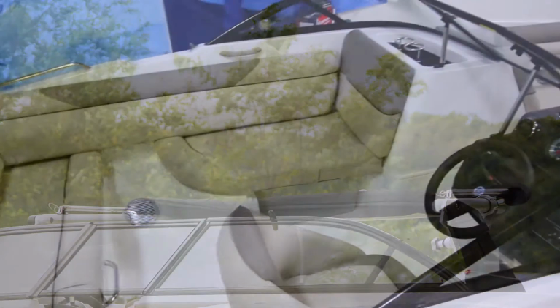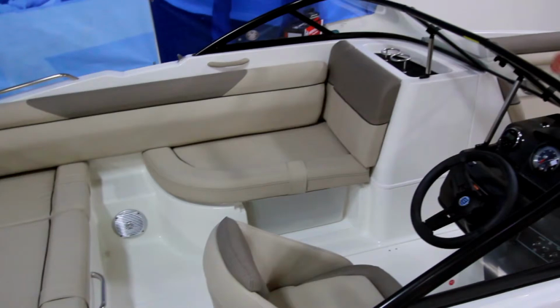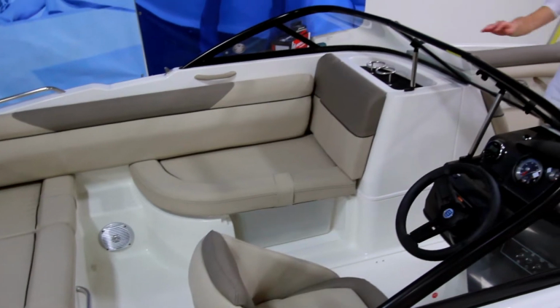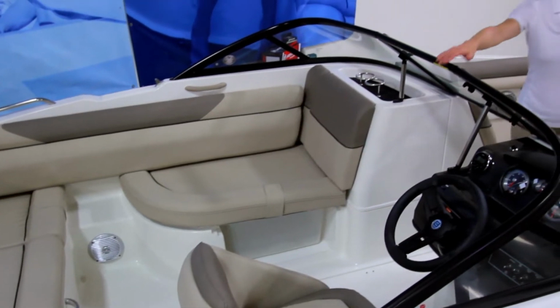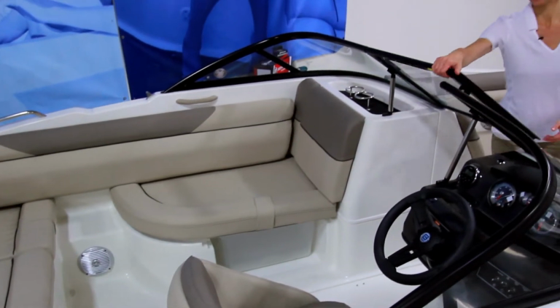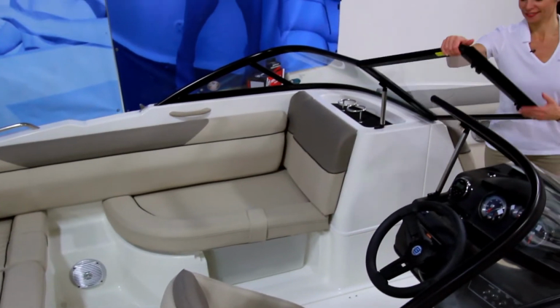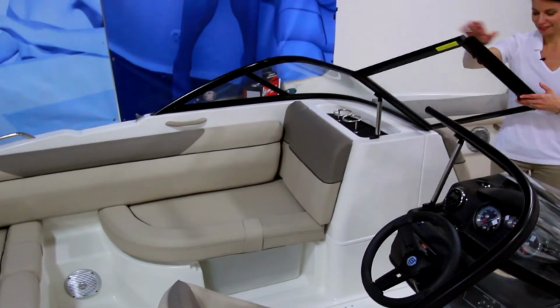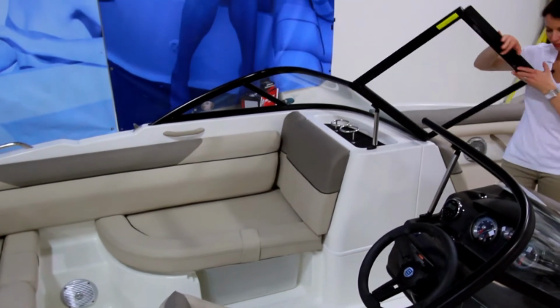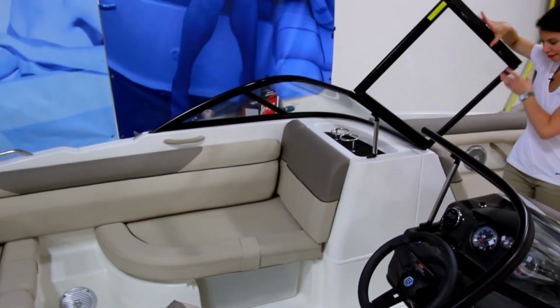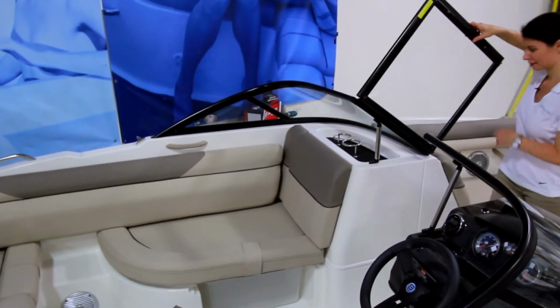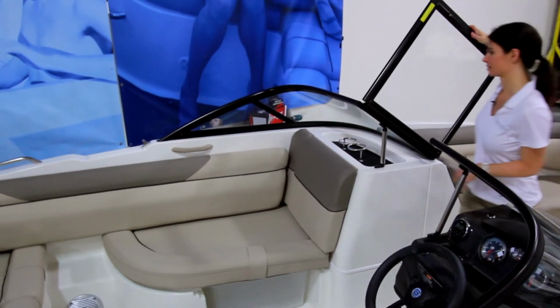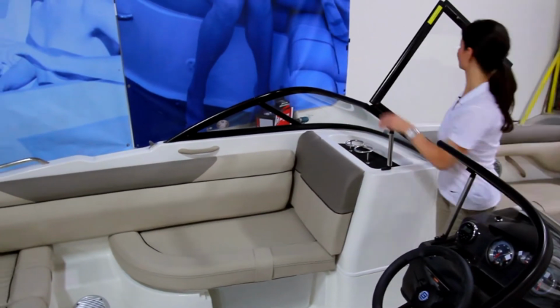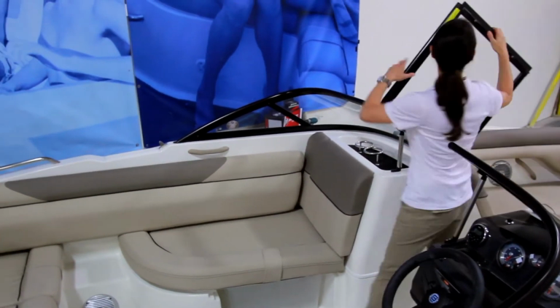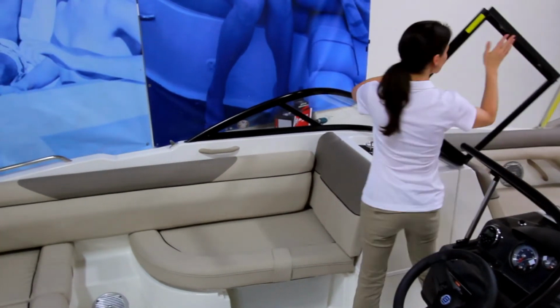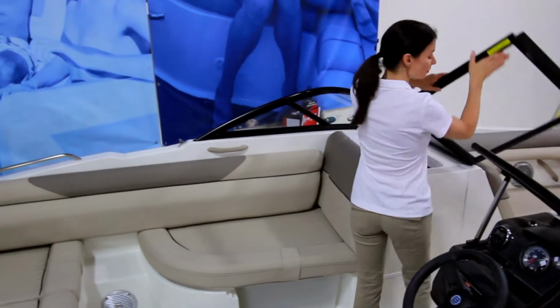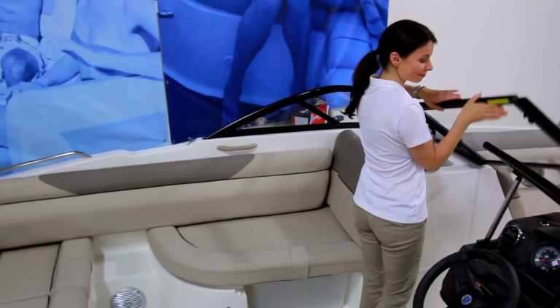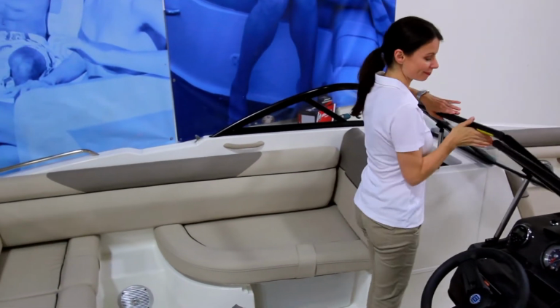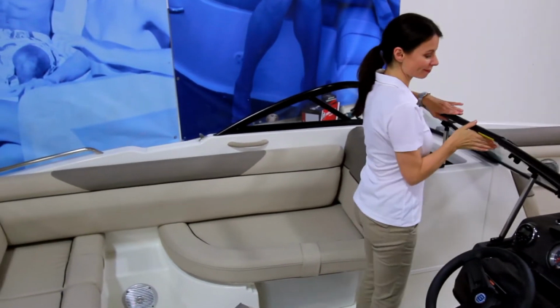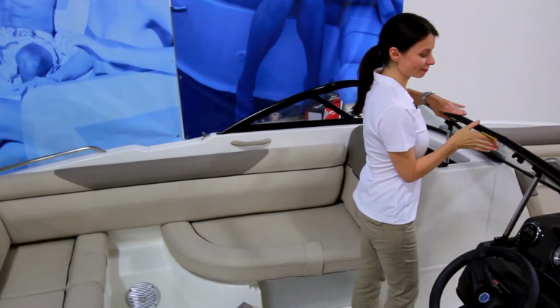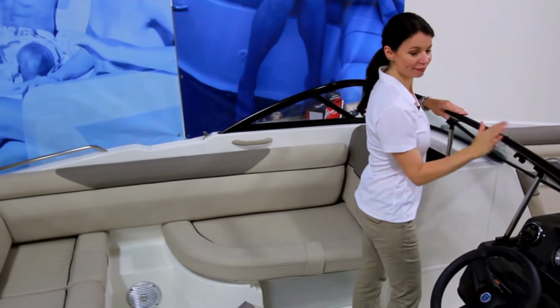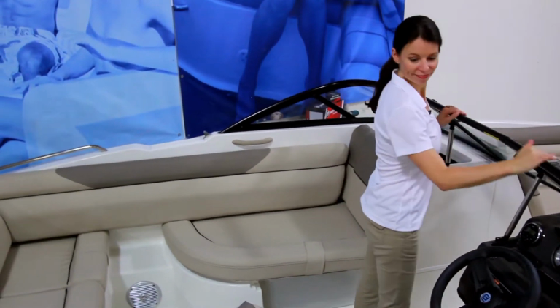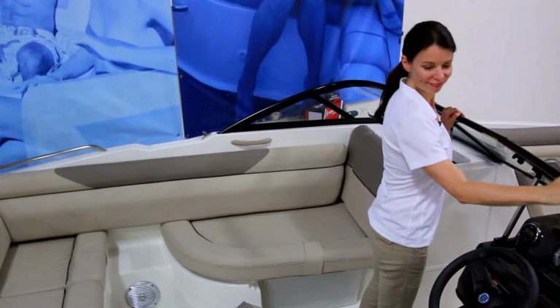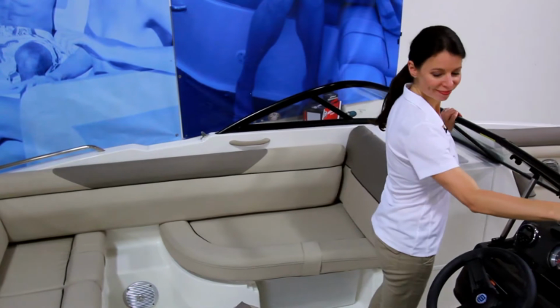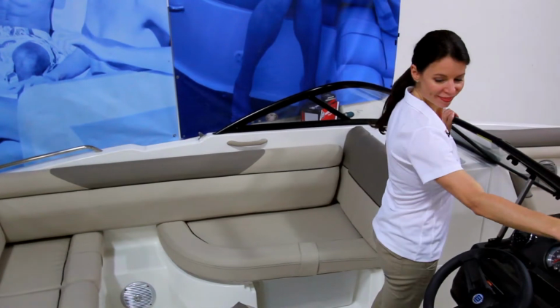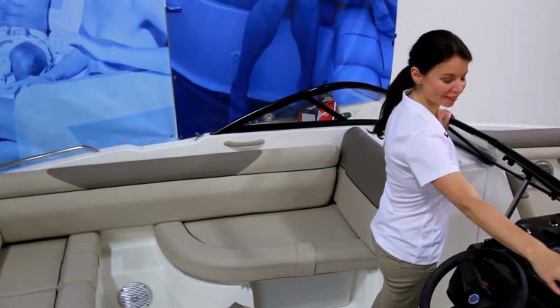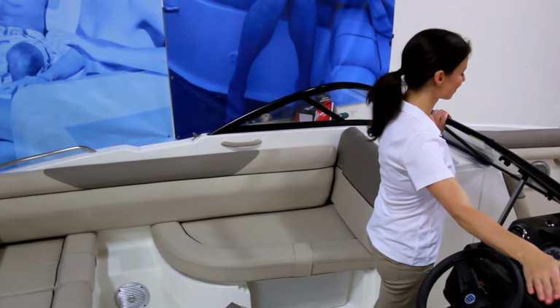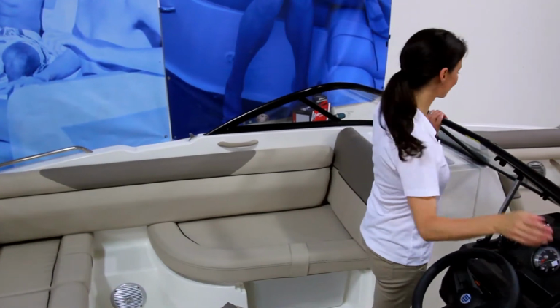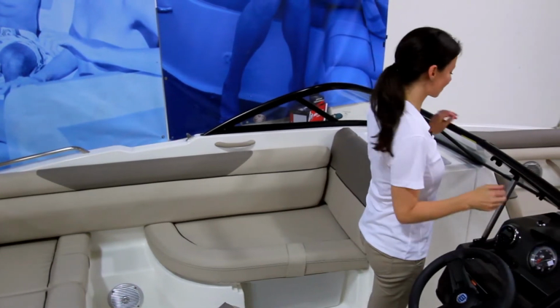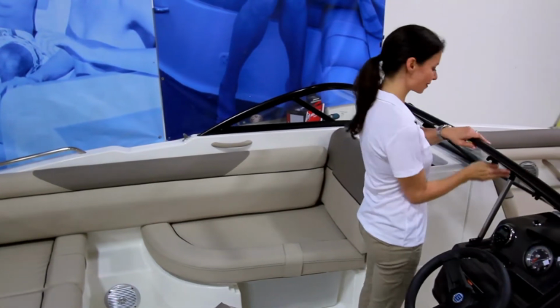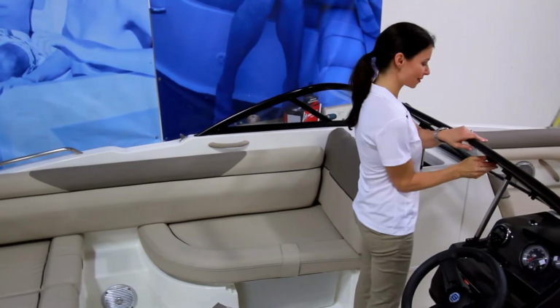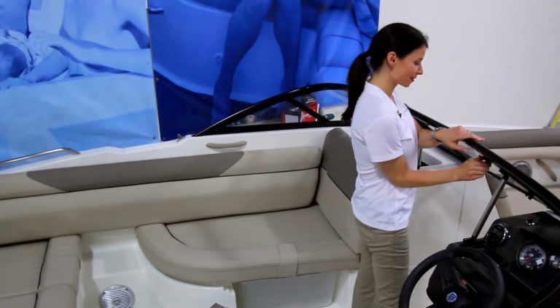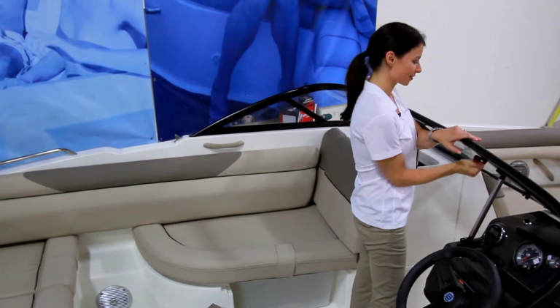The 190 comes standard with a driver's side windscreen, though most buyers opt for the added protection of this full windshield, especially nice for blocking wind on colder days.